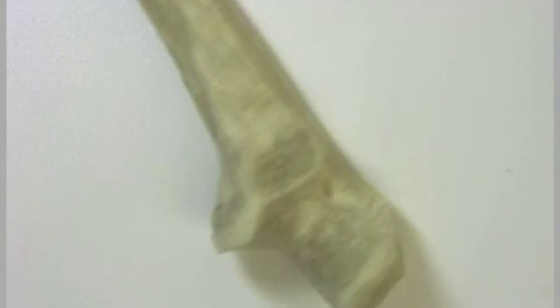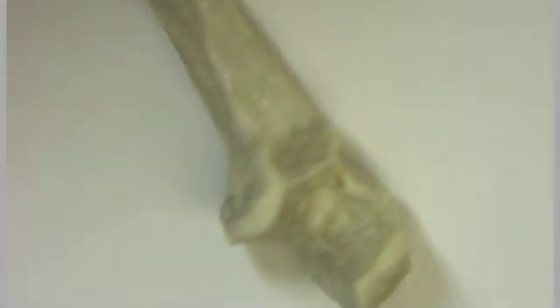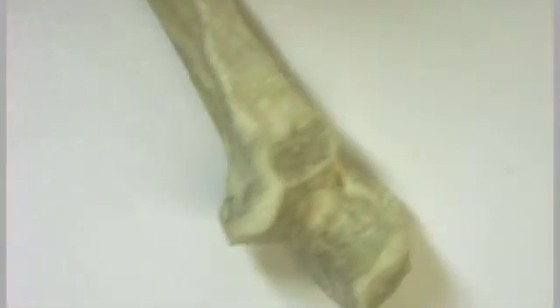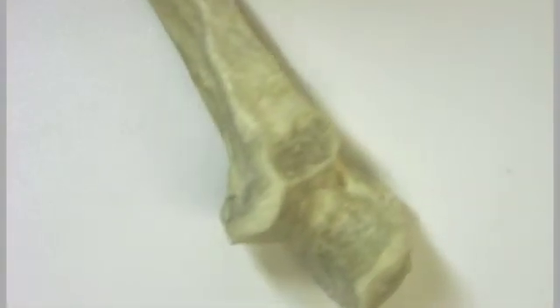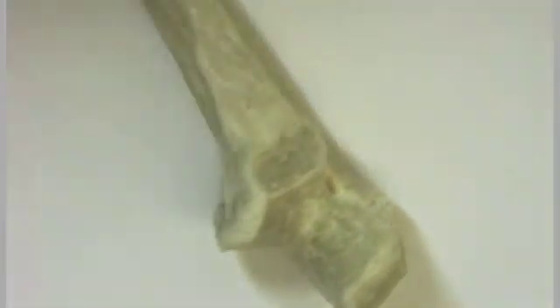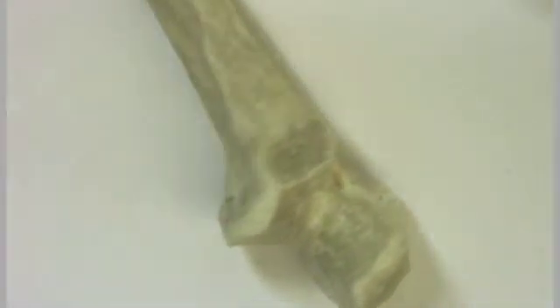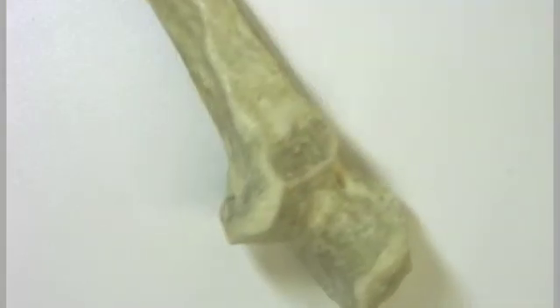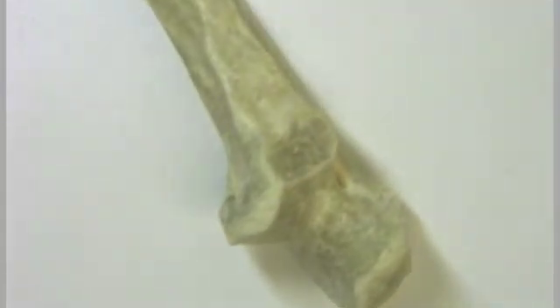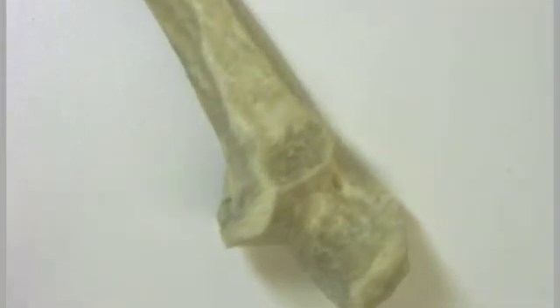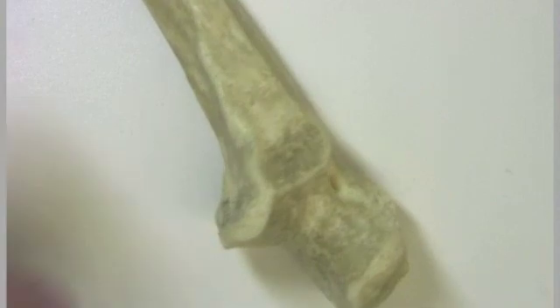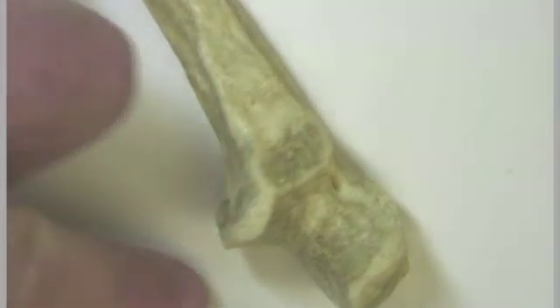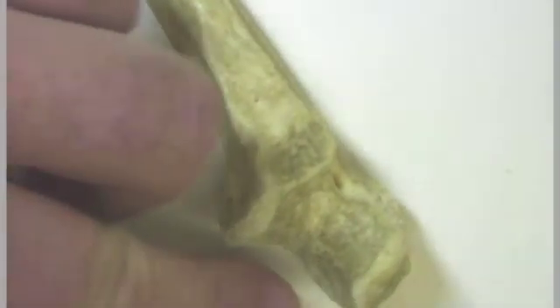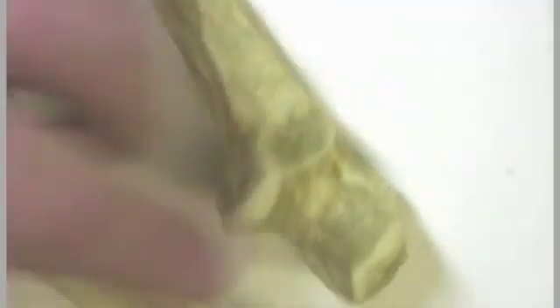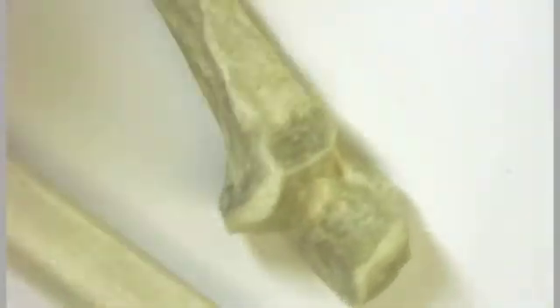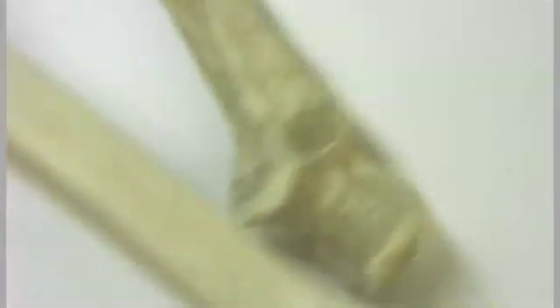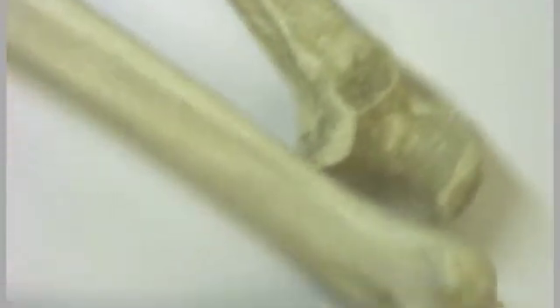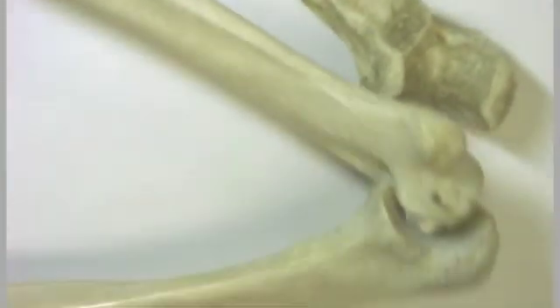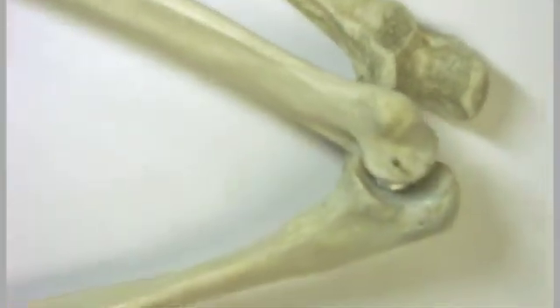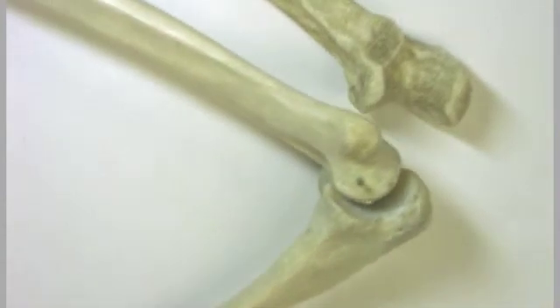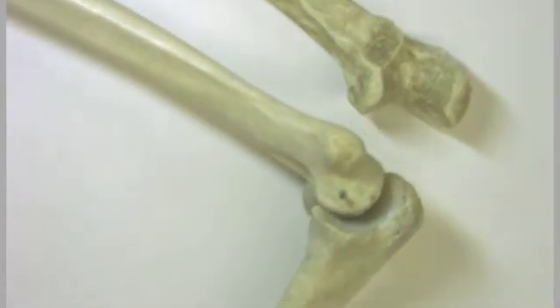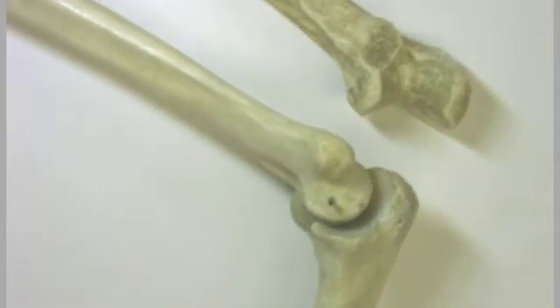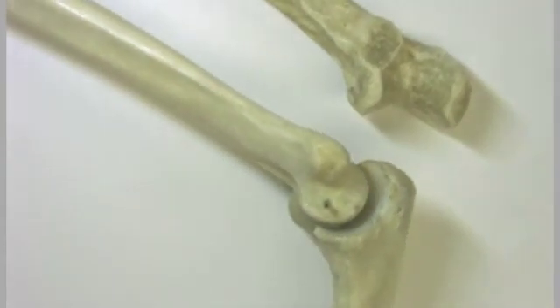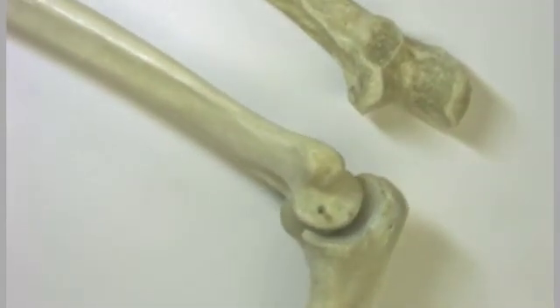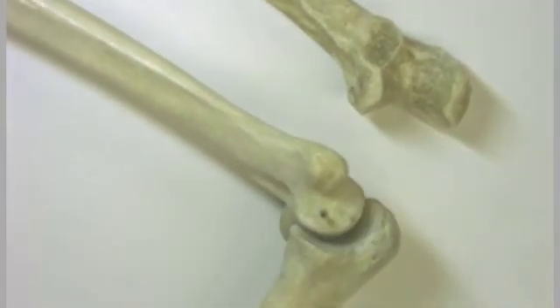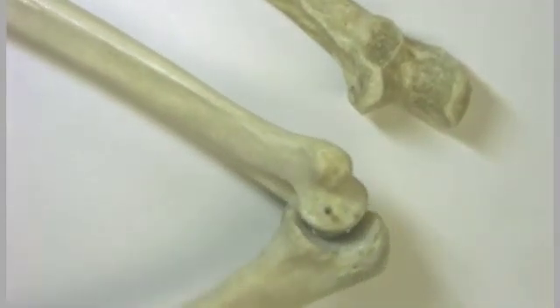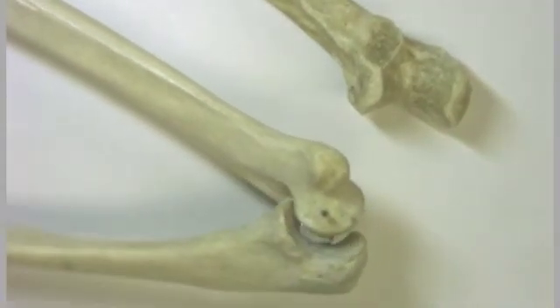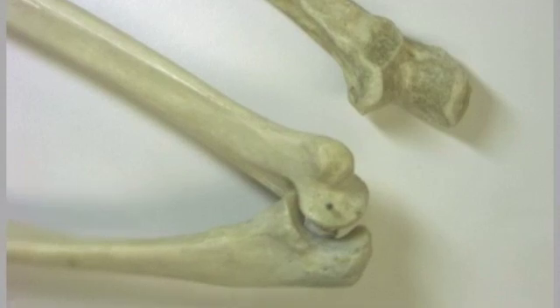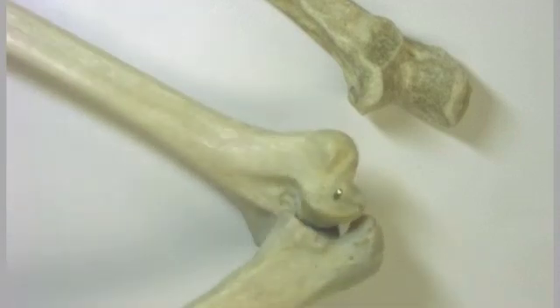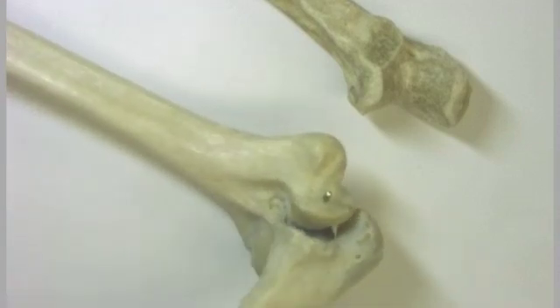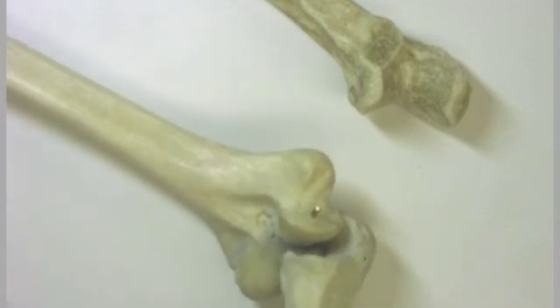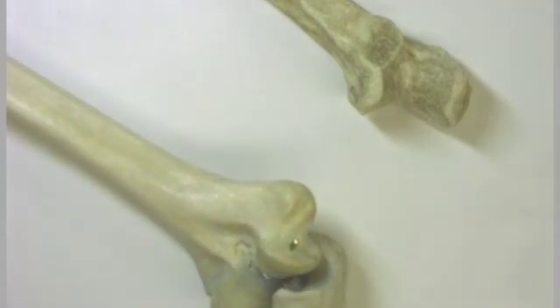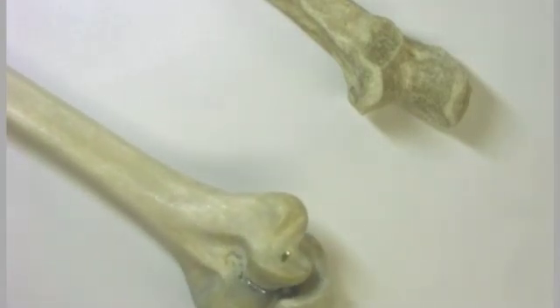Let's take a closer look at that, and we'll zoom out just real quick so you can see how that trochlear notch is associated with the trochlea of the humerus.